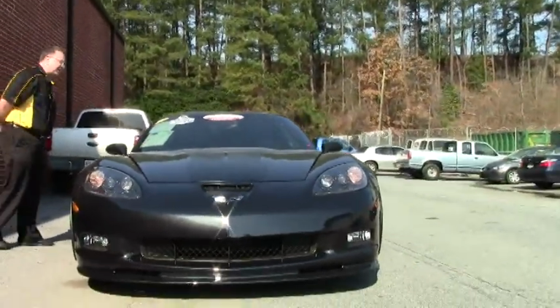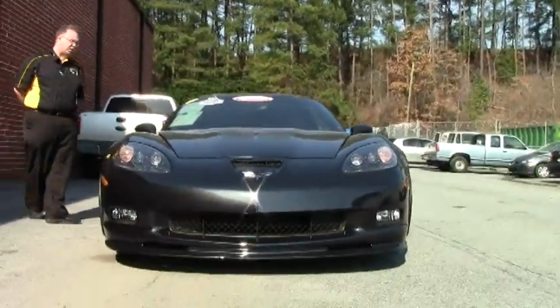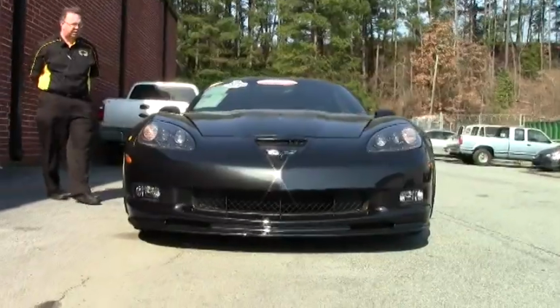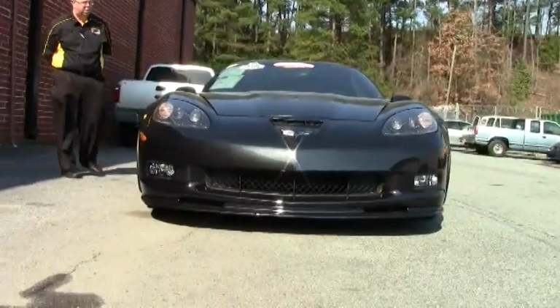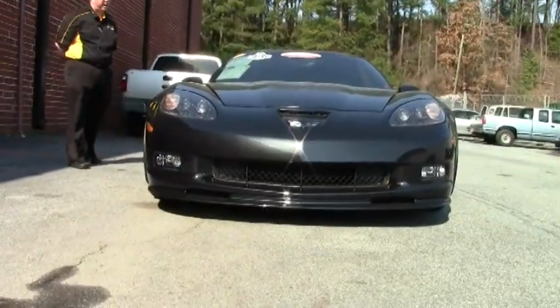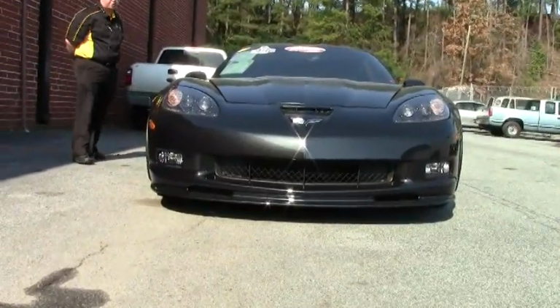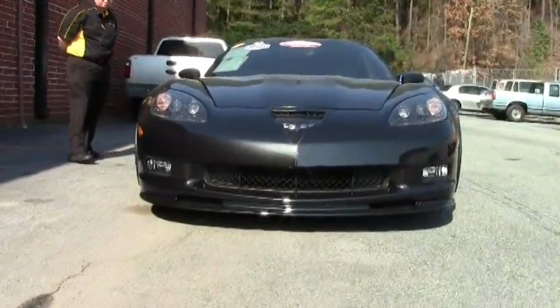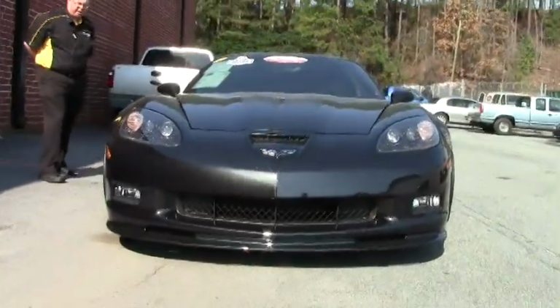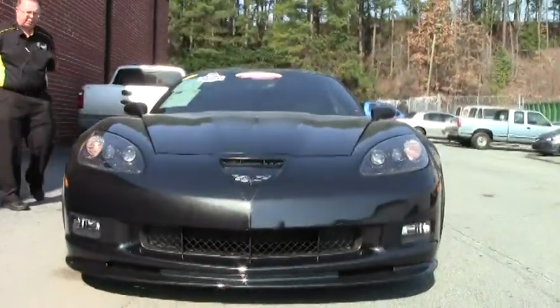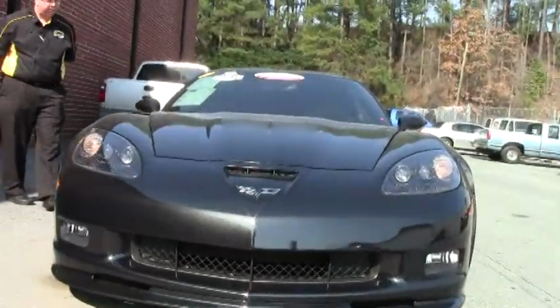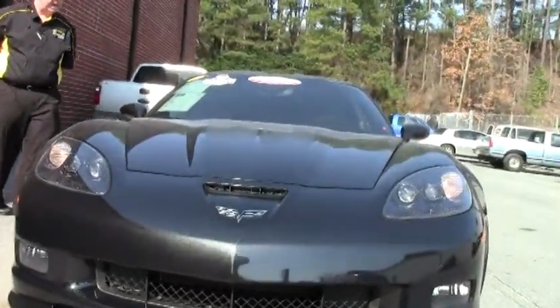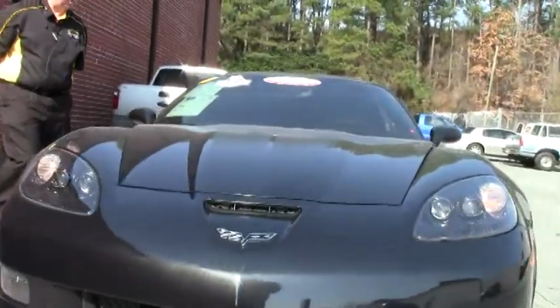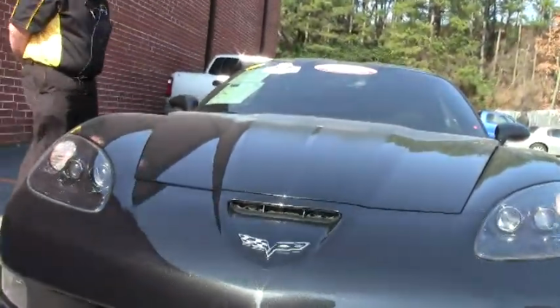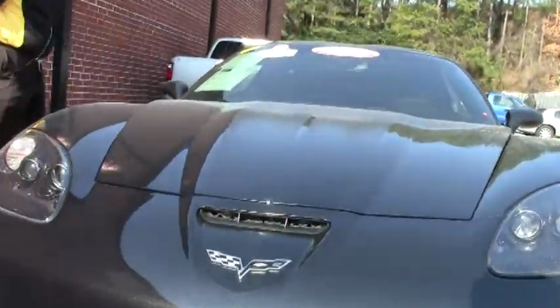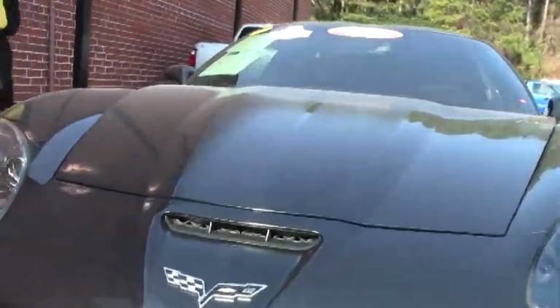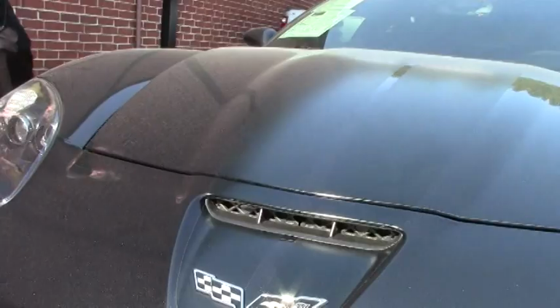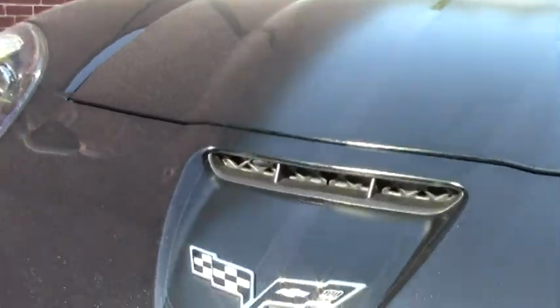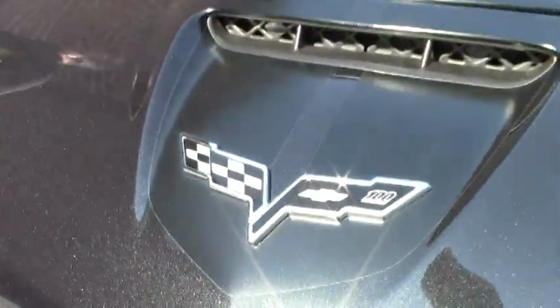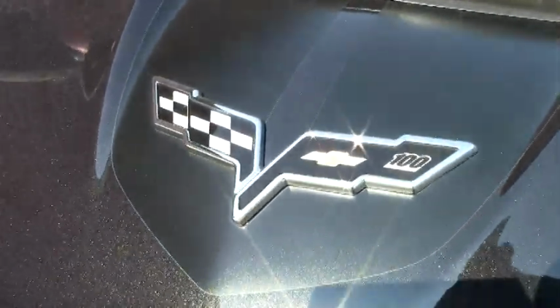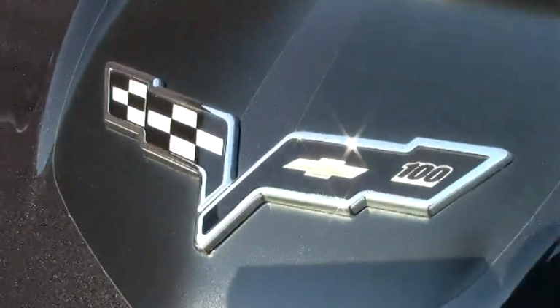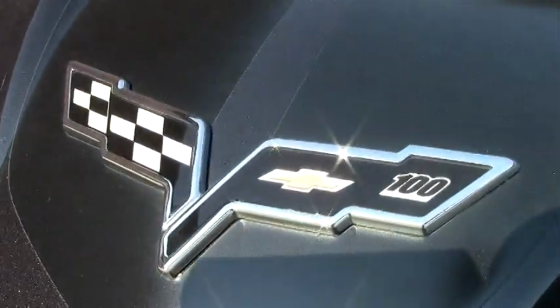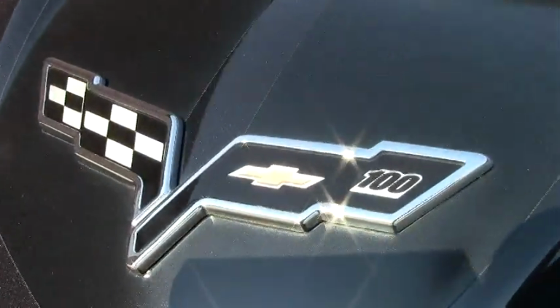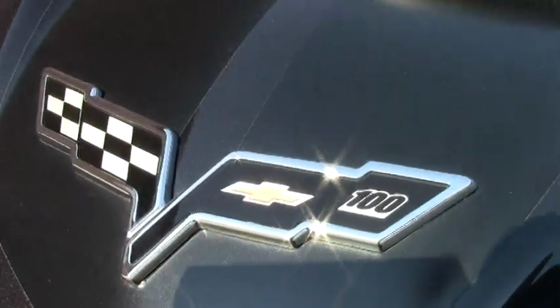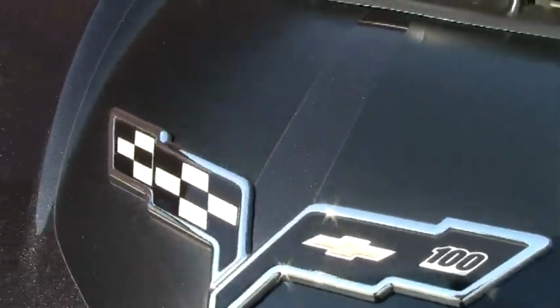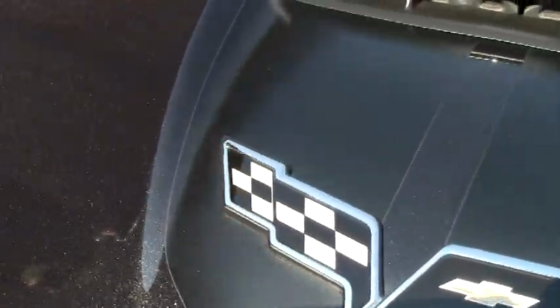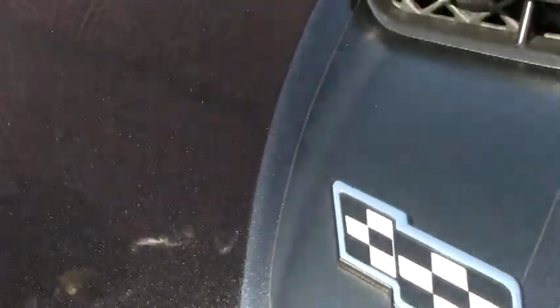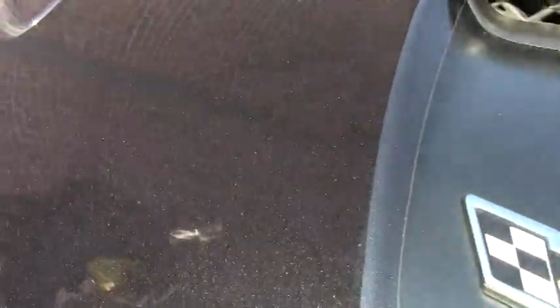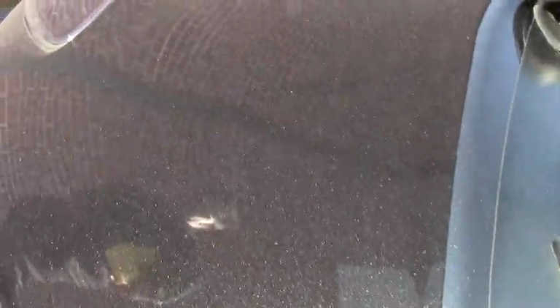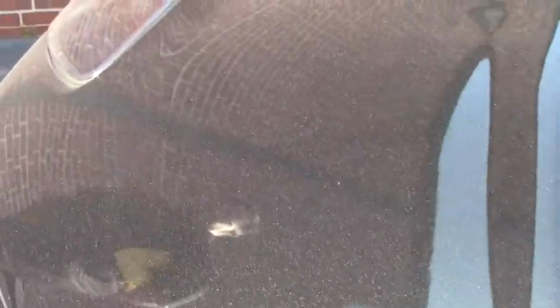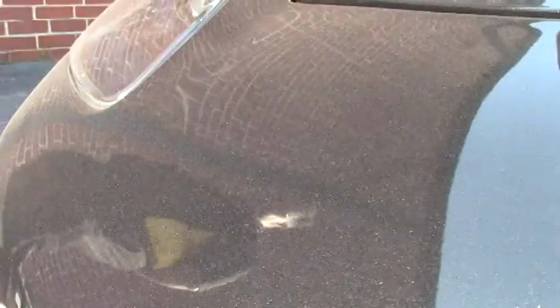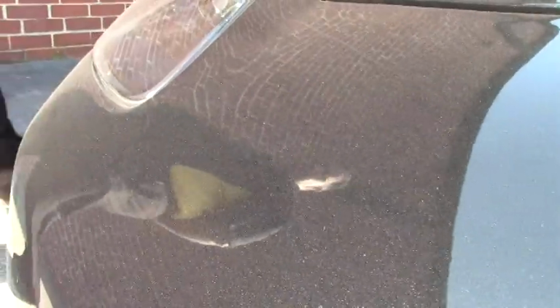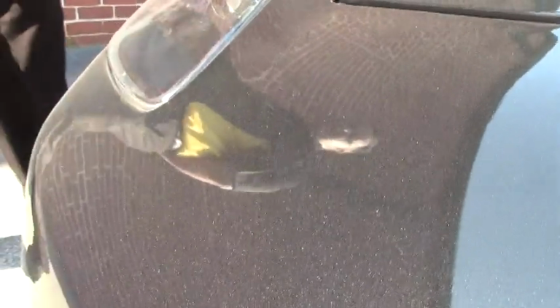In 2012 you could not order a black Corvette — they all came in carbon flash, which is essentially a black car but with a beautiful metallic finish. Something you have to see in person really to appreciate.